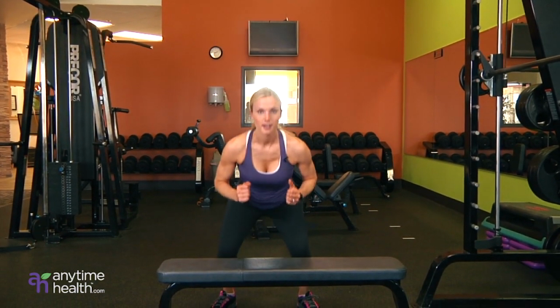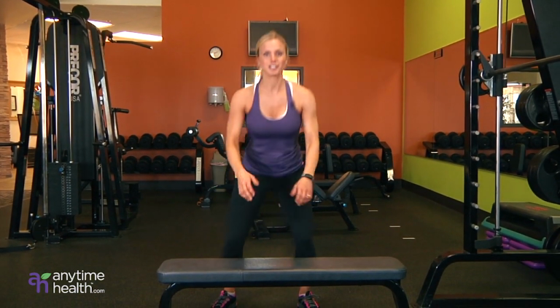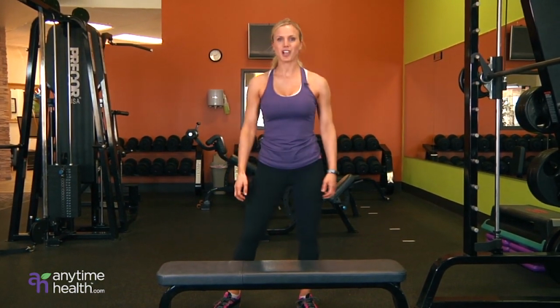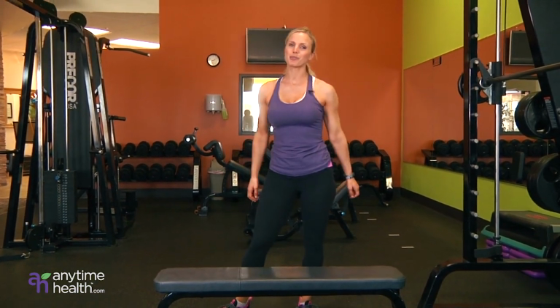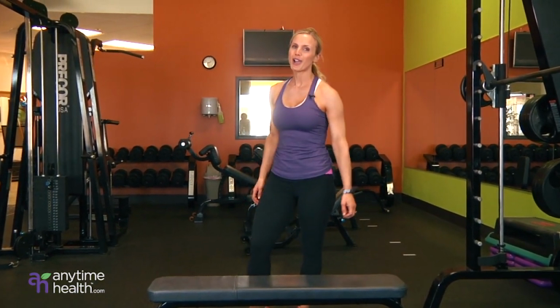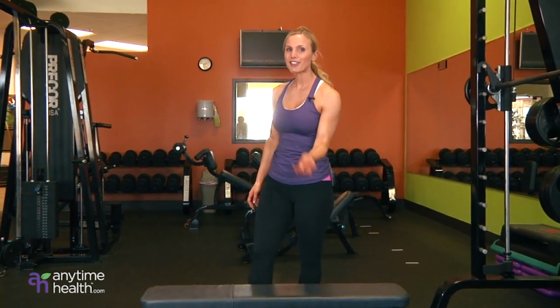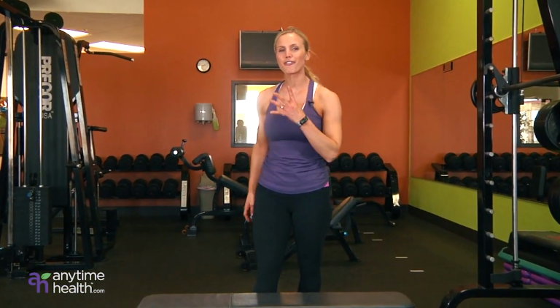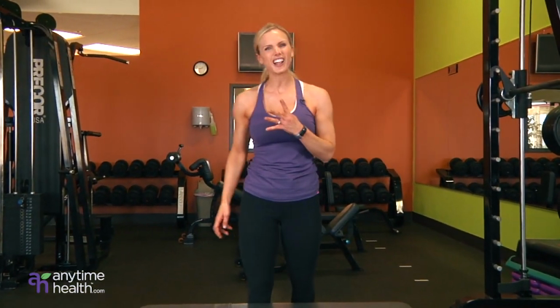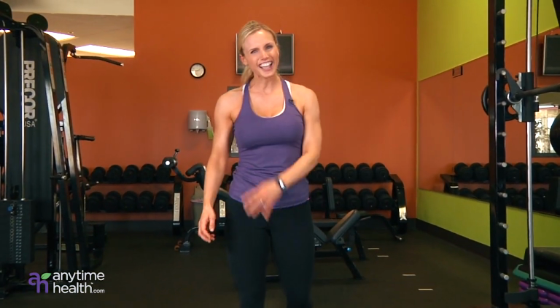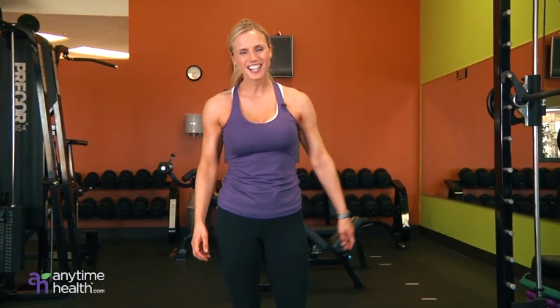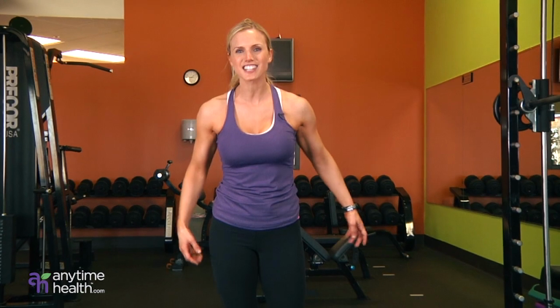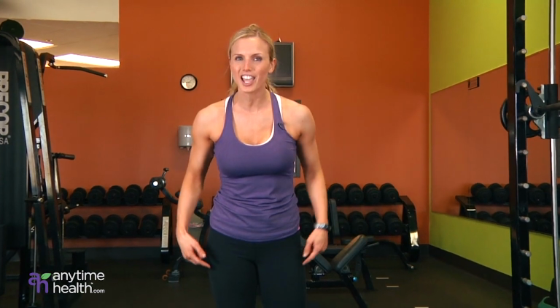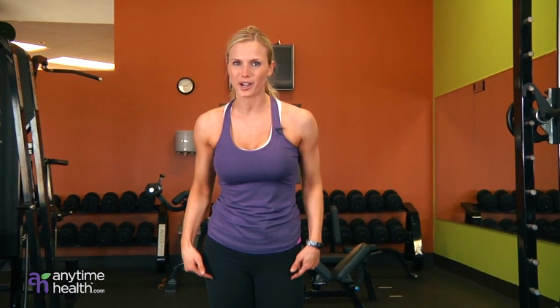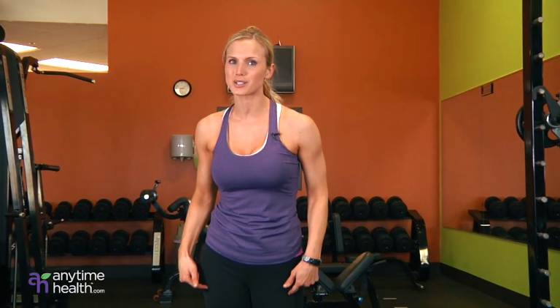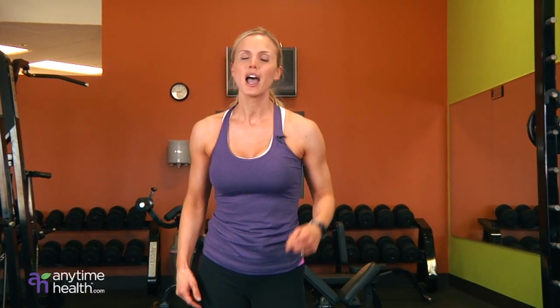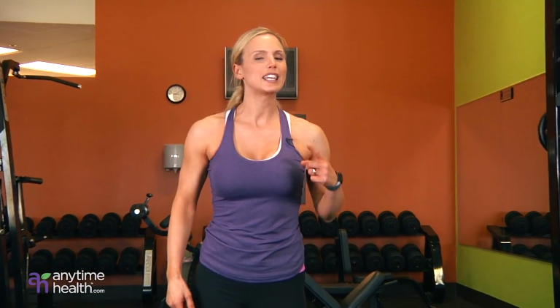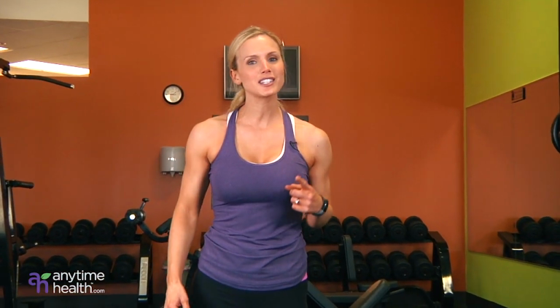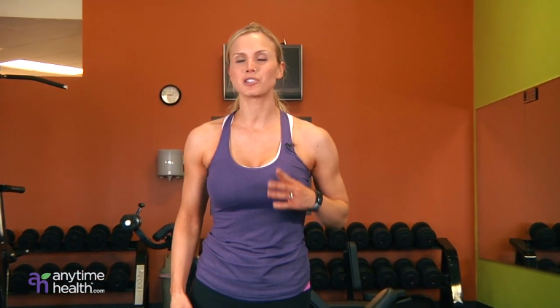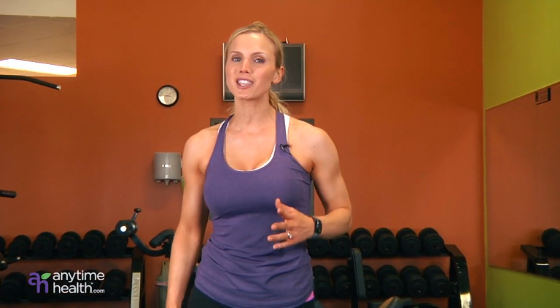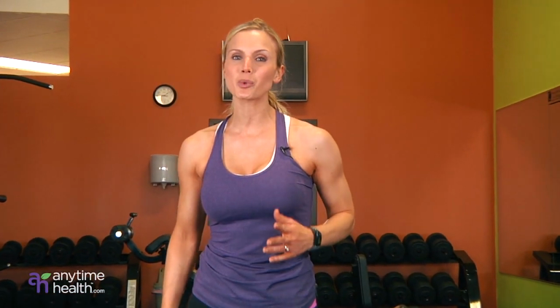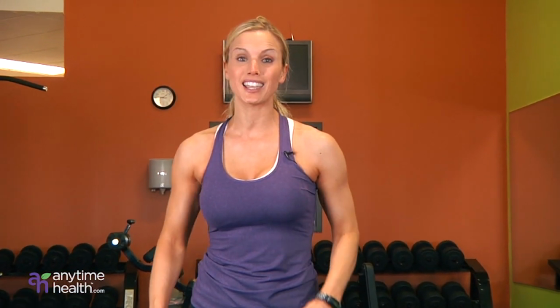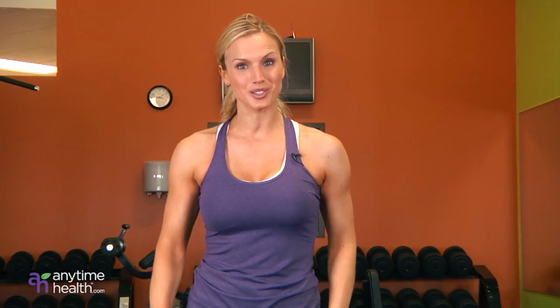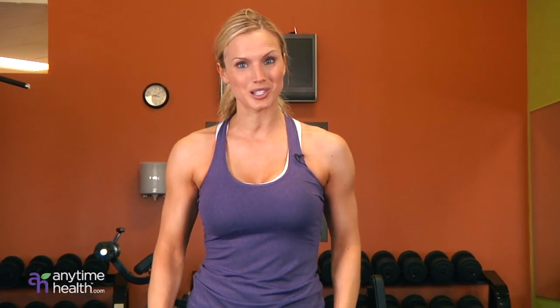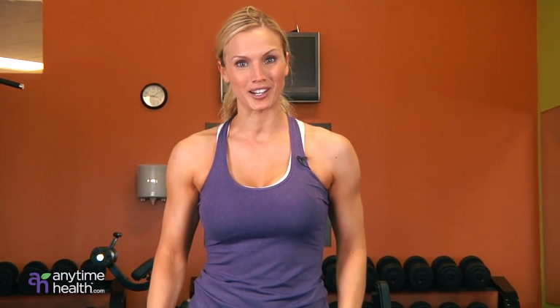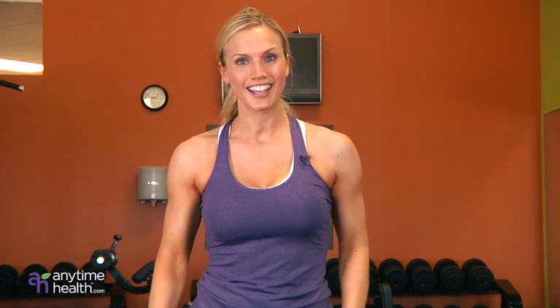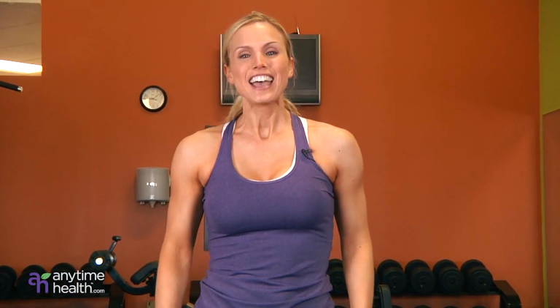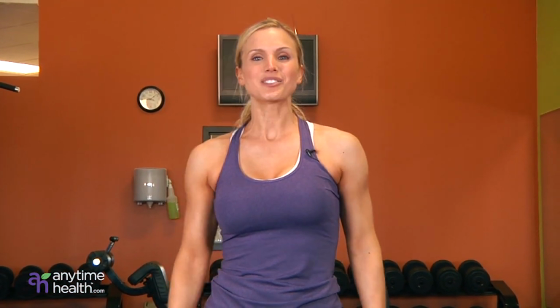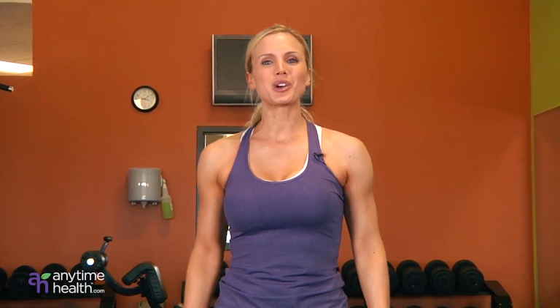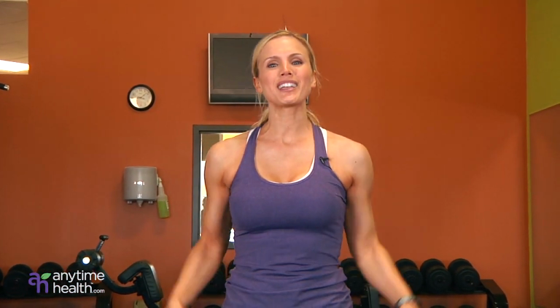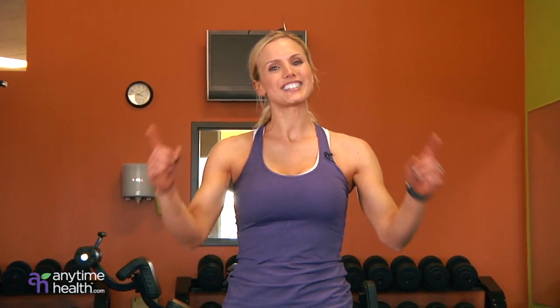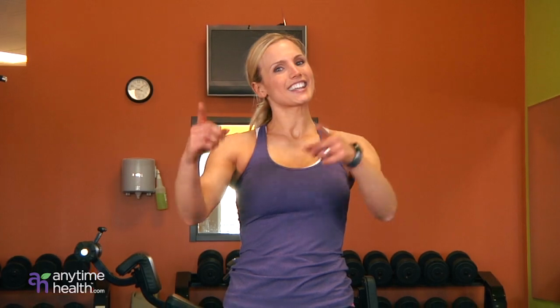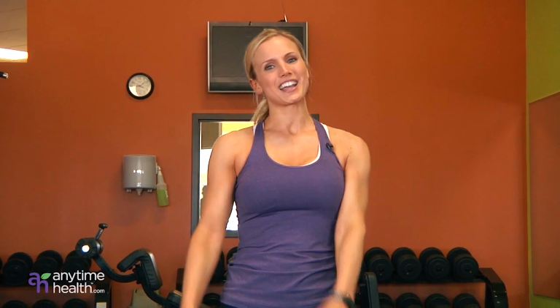Awesome job. There you have it. Four high intensity leg workouts guaranteed to make you sweat and get those legs burning. Thanks for joining me. See you next time.